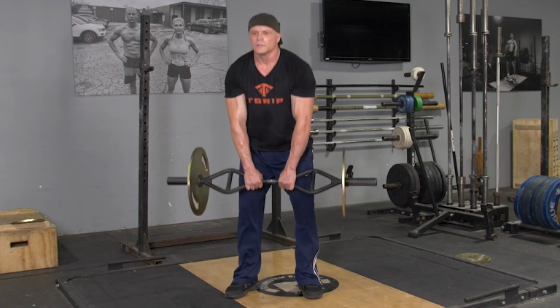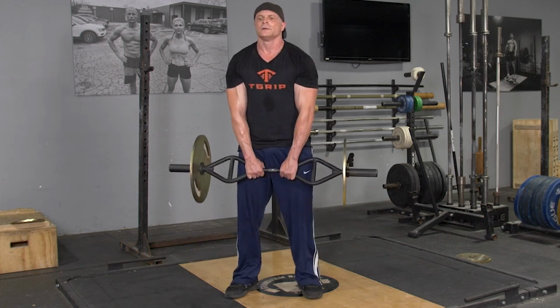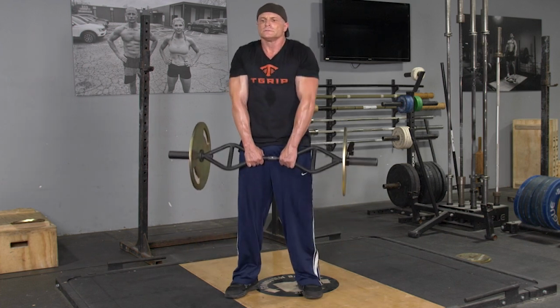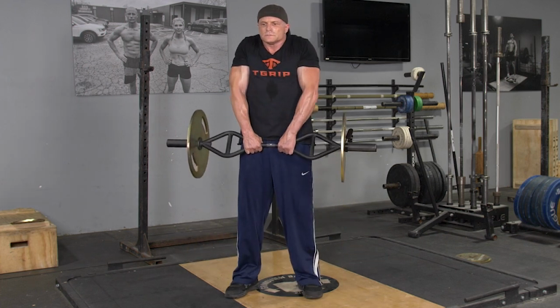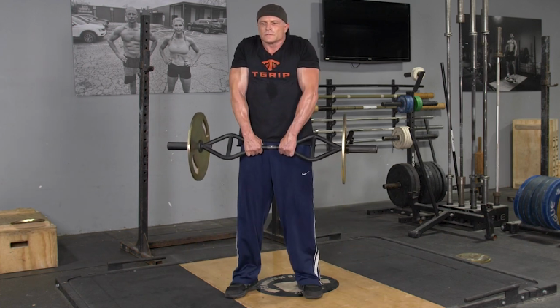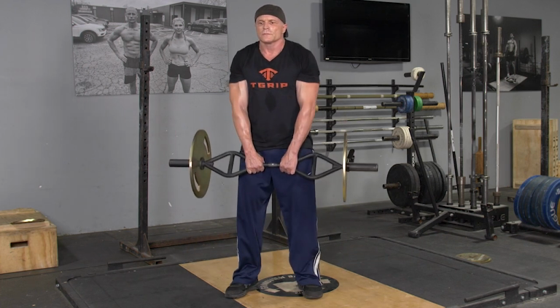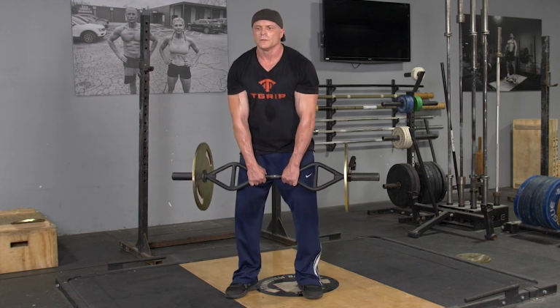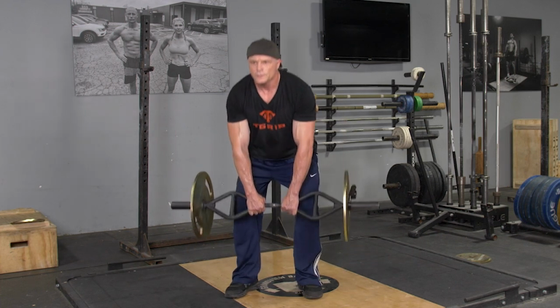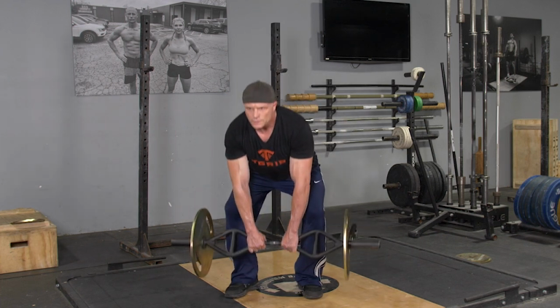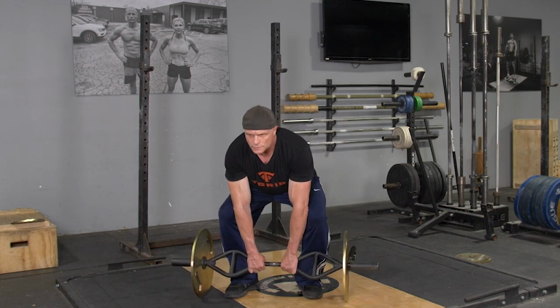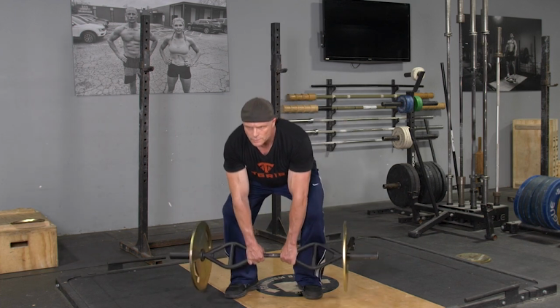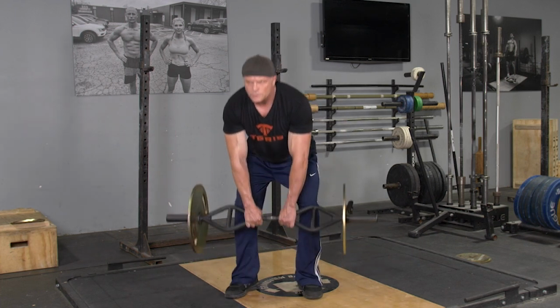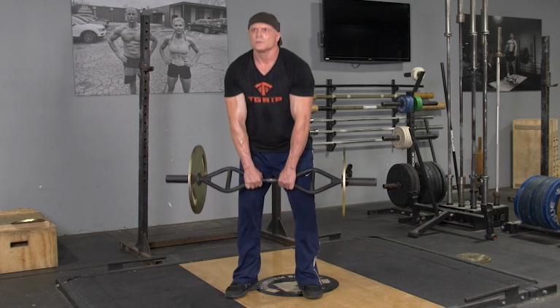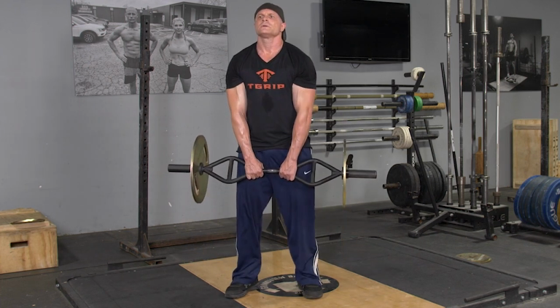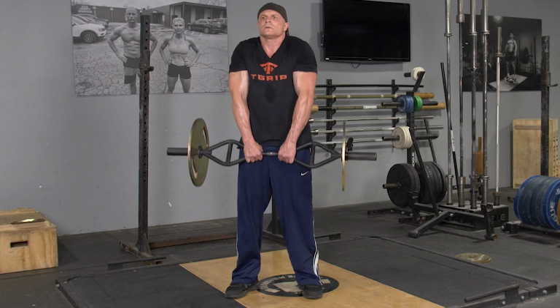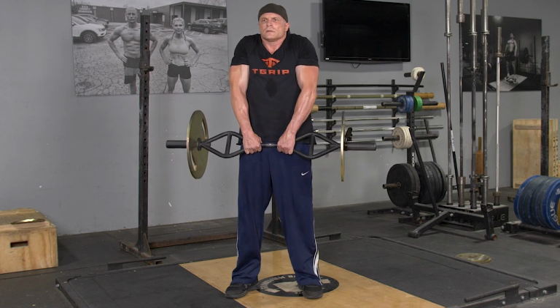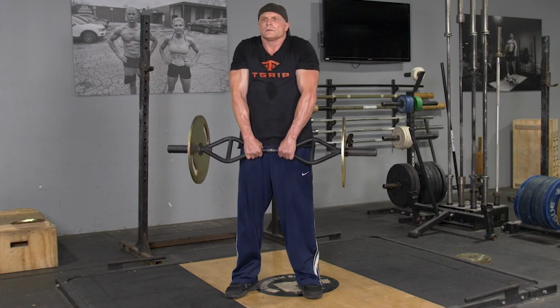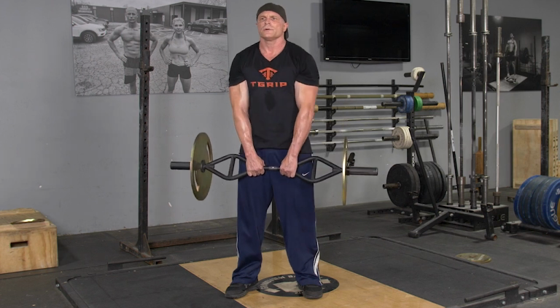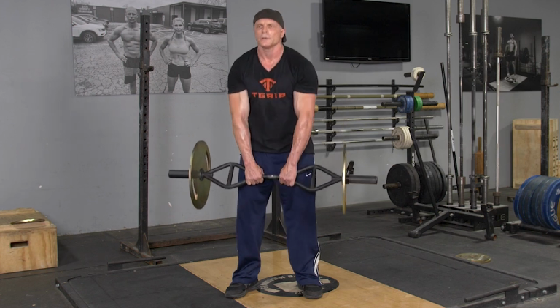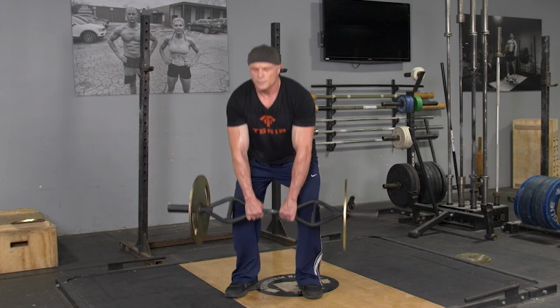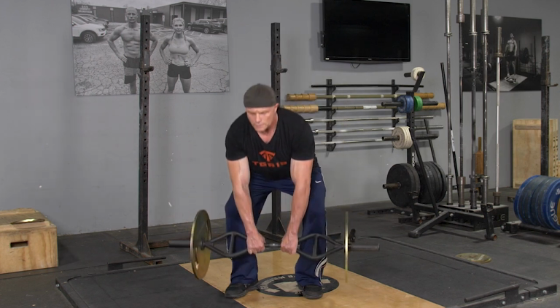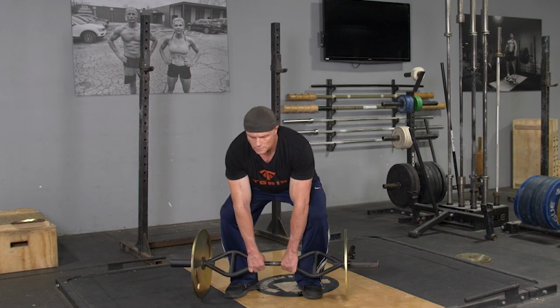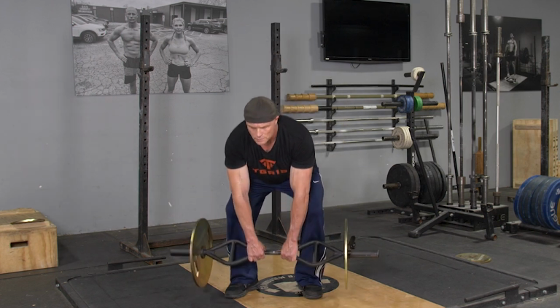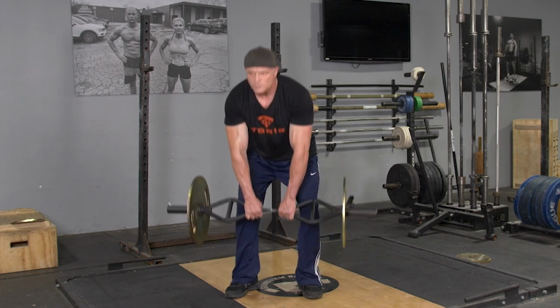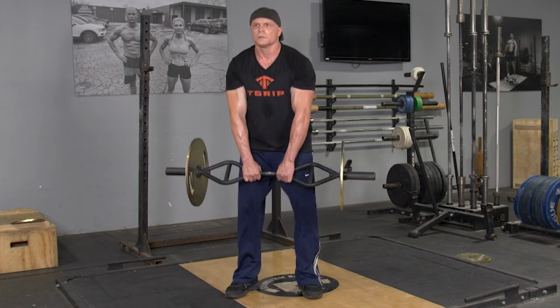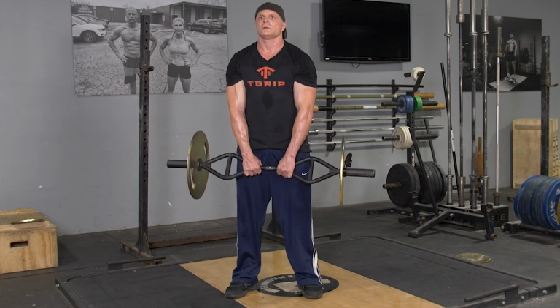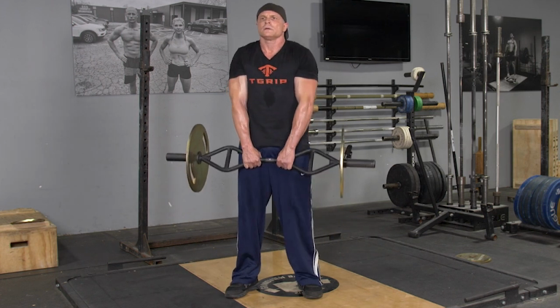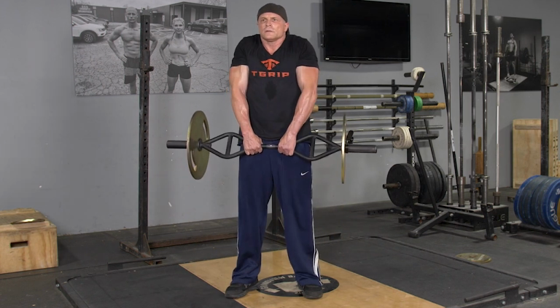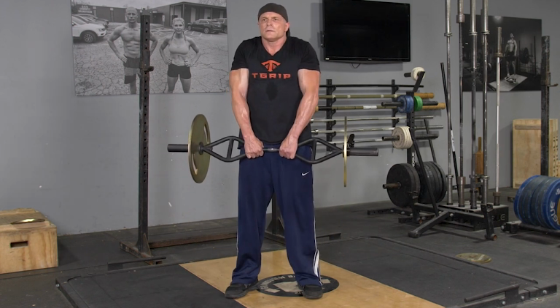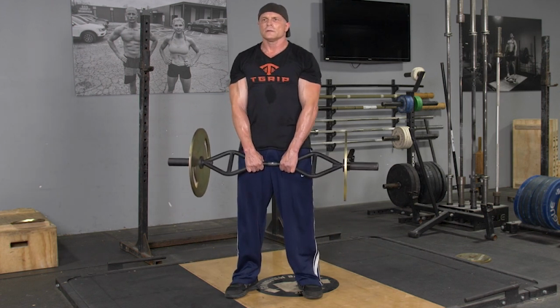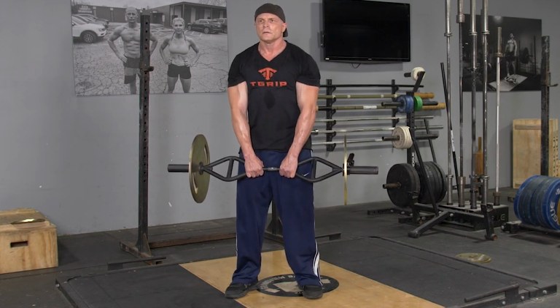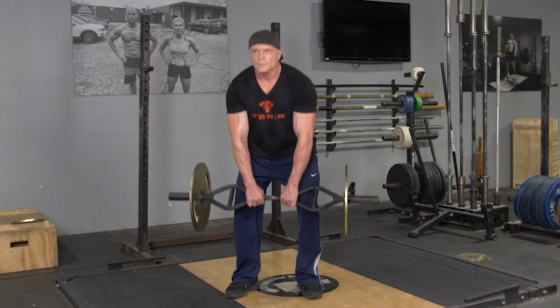From this position, push your hips back, keeping your weight on your heels. Lean down until the bar passes your knees. Squat down into a deadlift position.